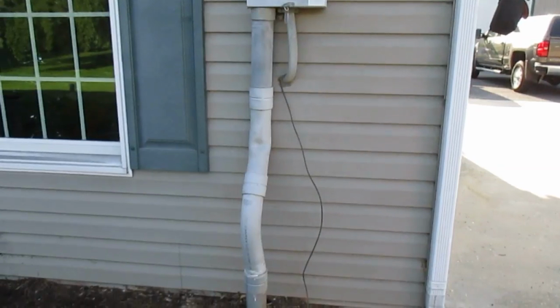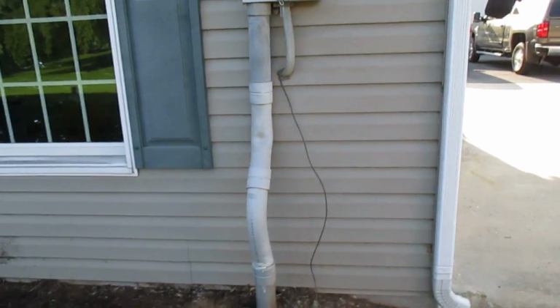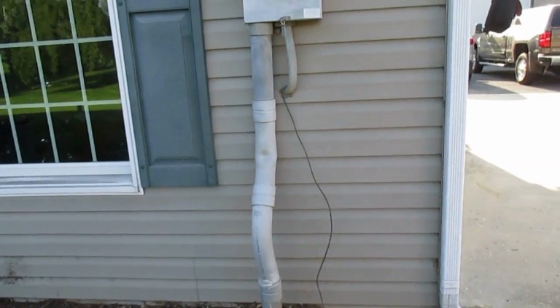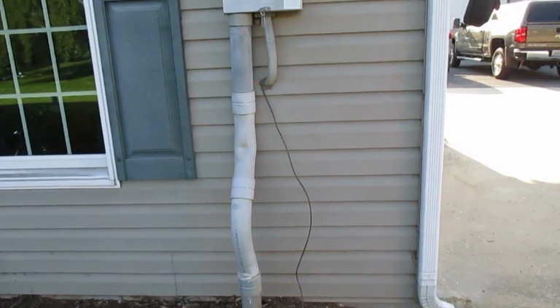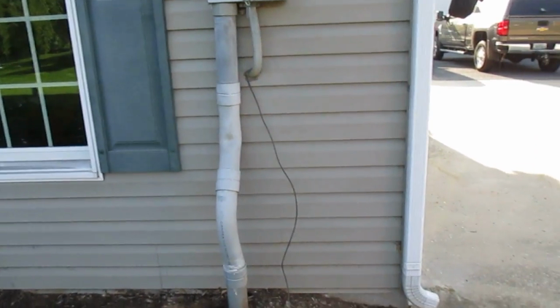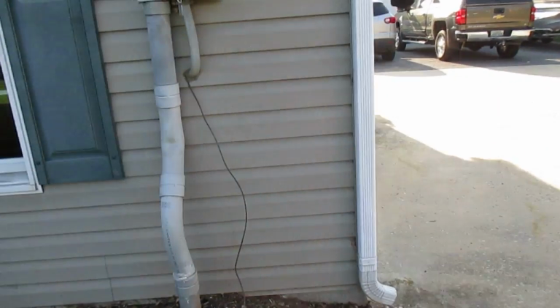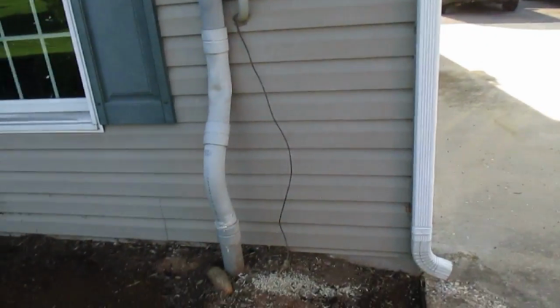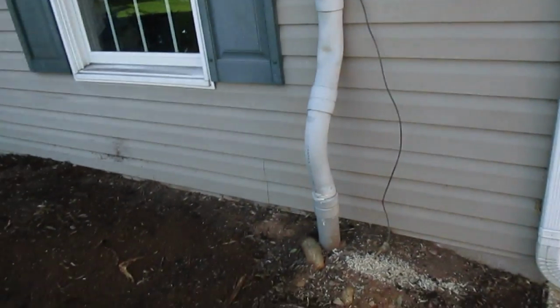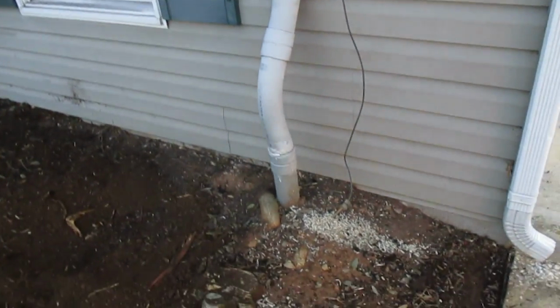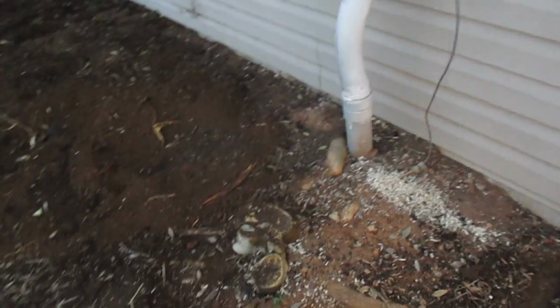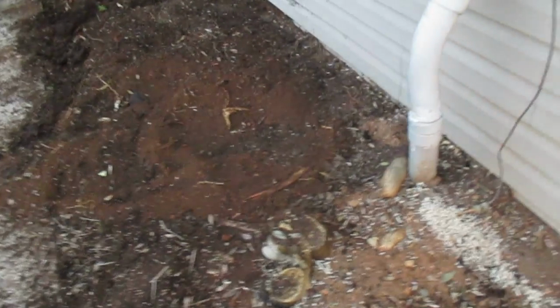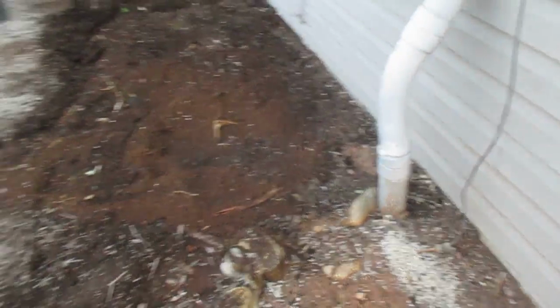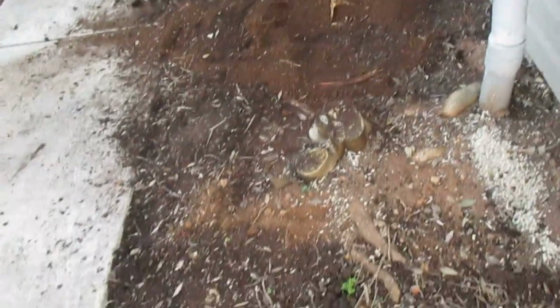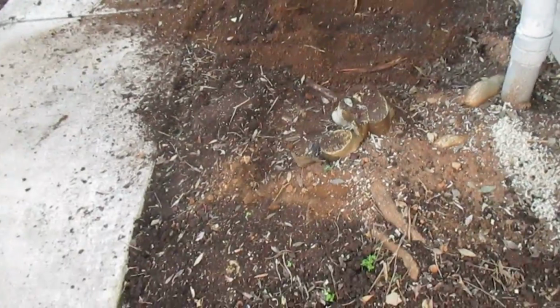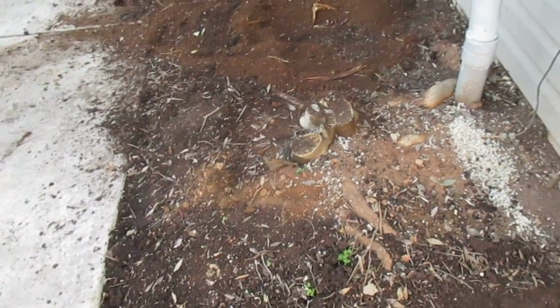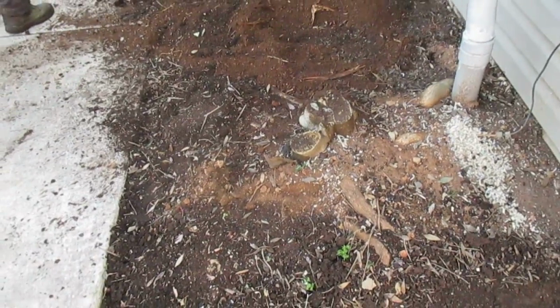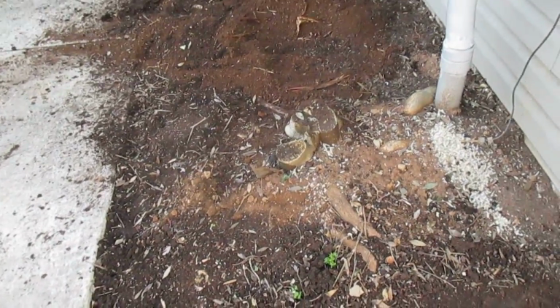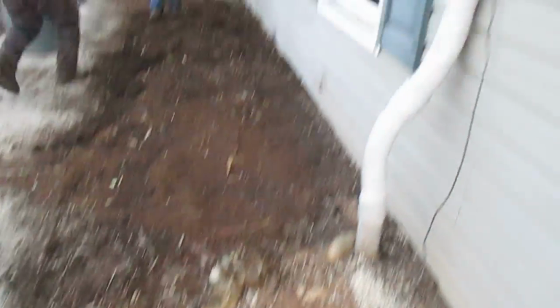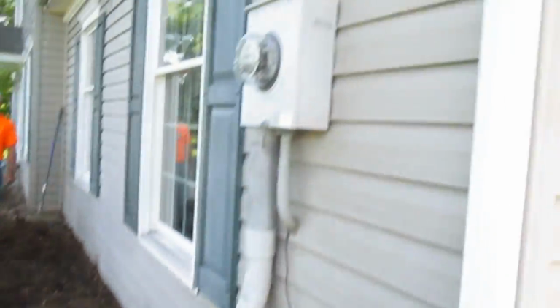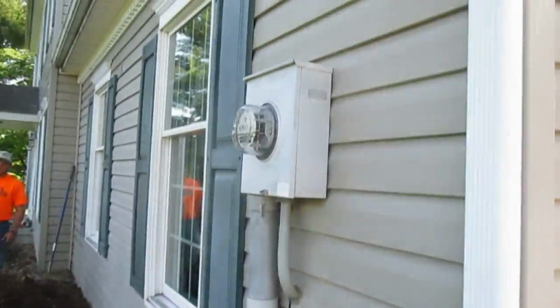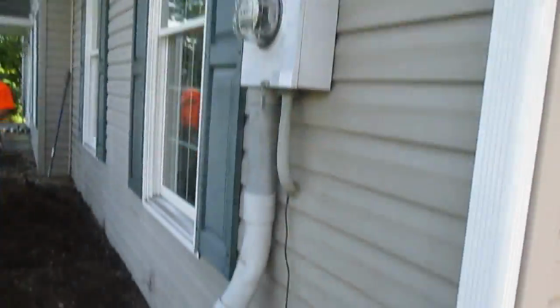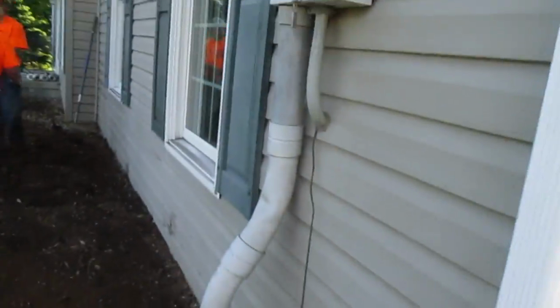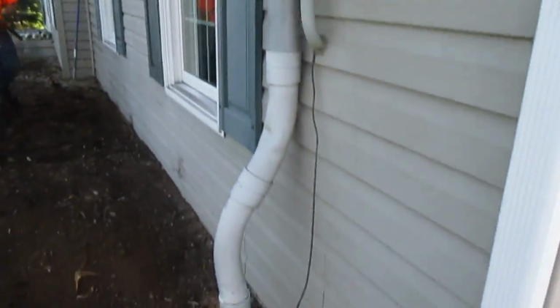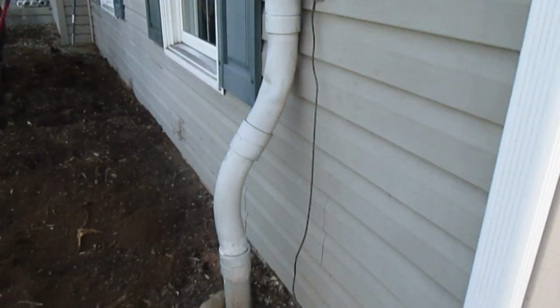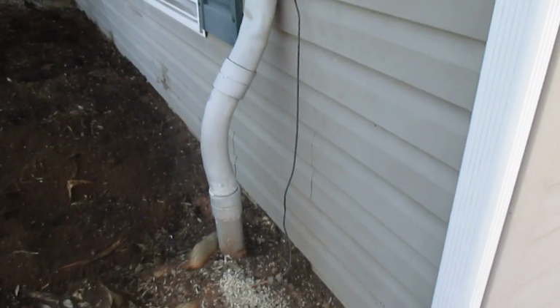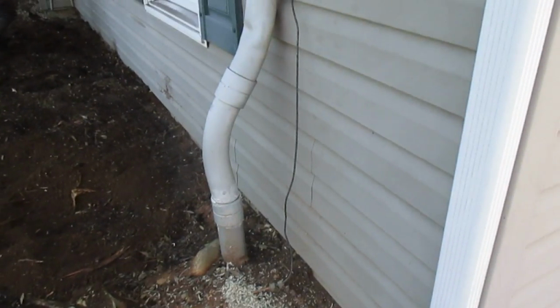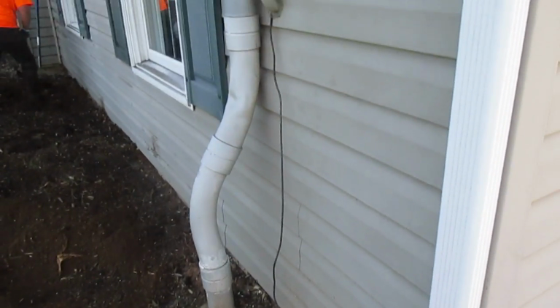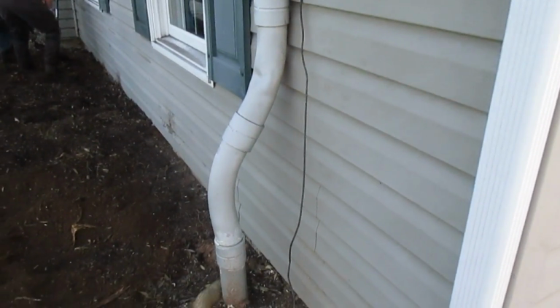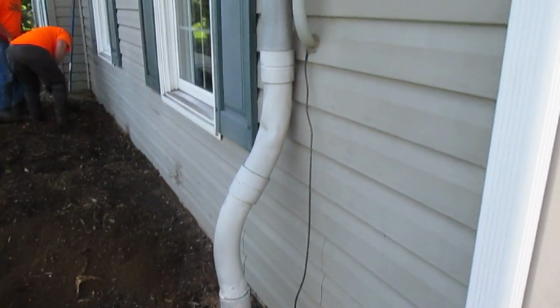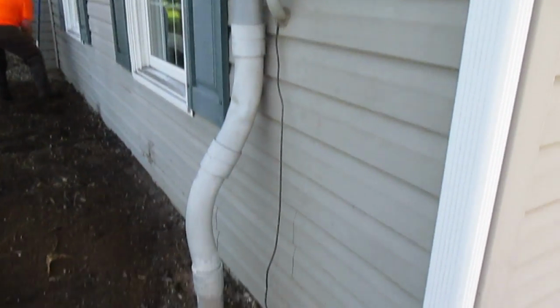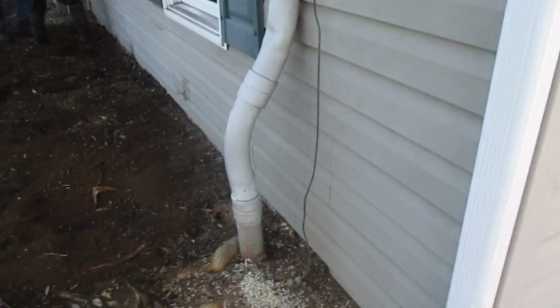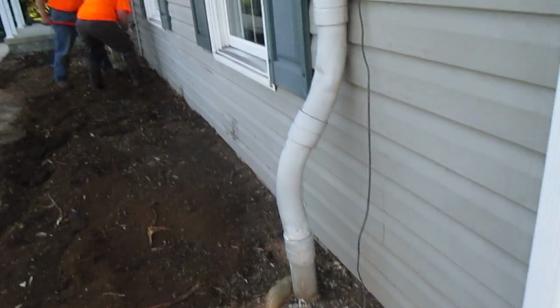Hi, this is Tom Grush from Grush's Lawn Service. Today we're talking about proper placement of plants. Here we have an electrical box — you can see what was done with it. Not very attractive looking, and the homeowner's not very happy.